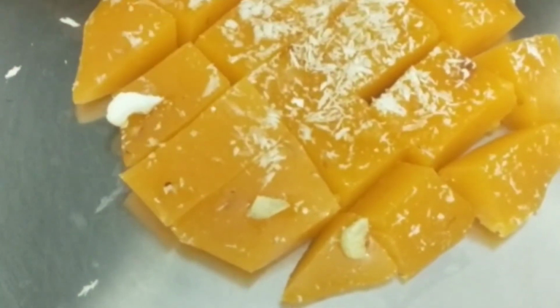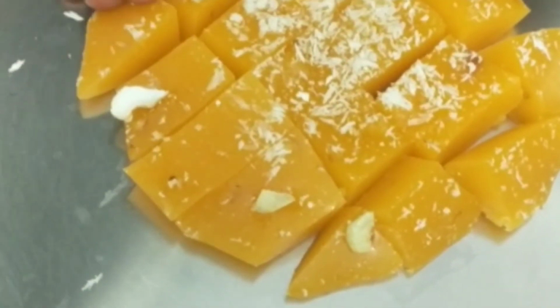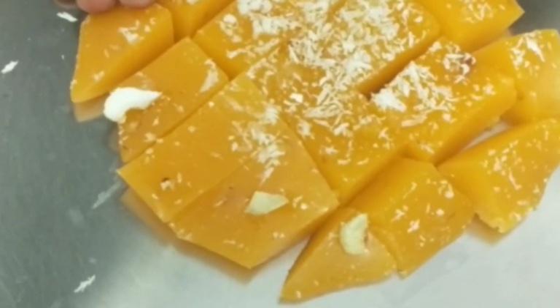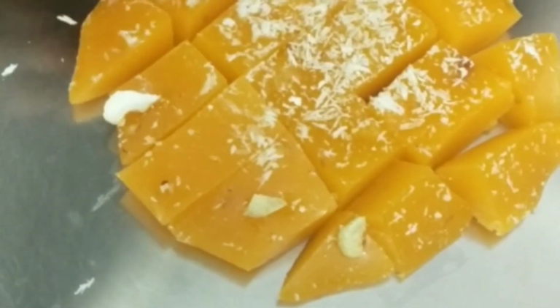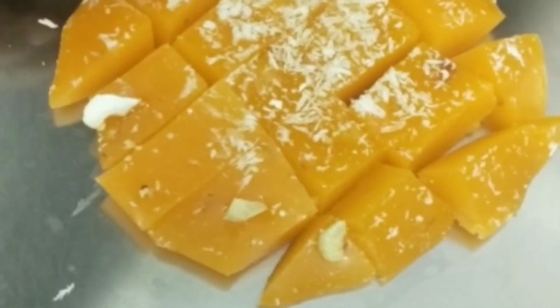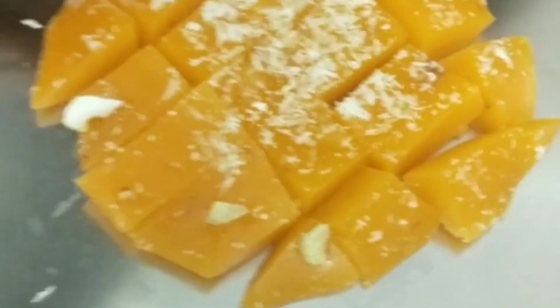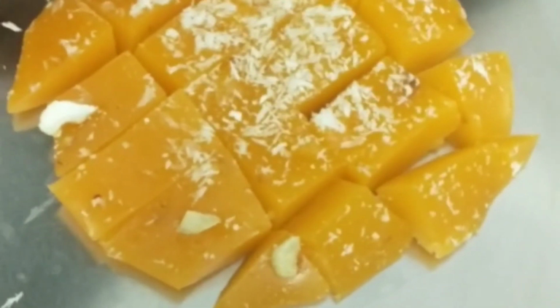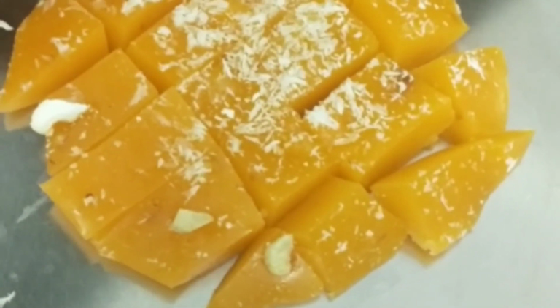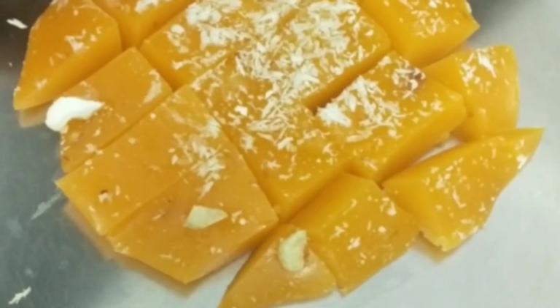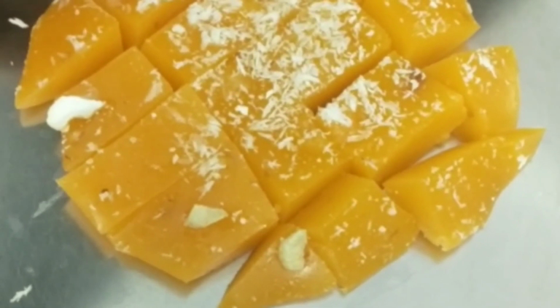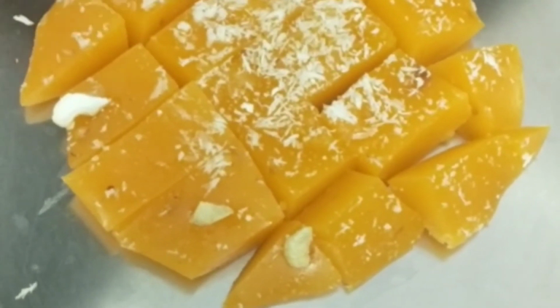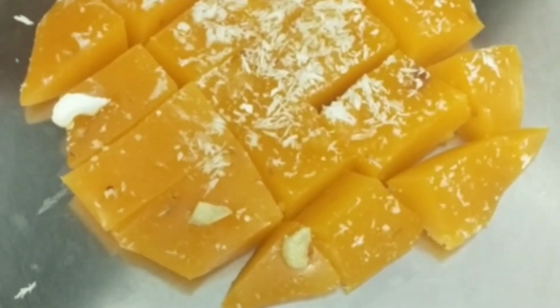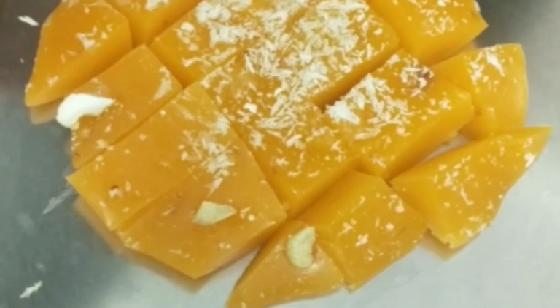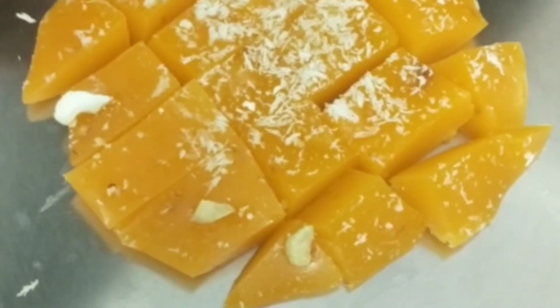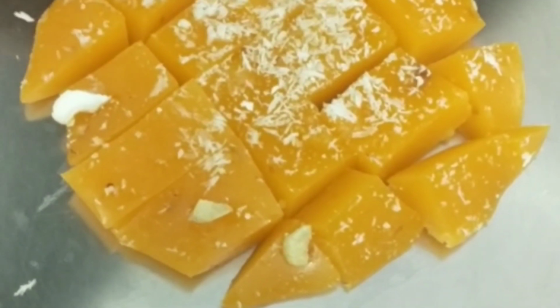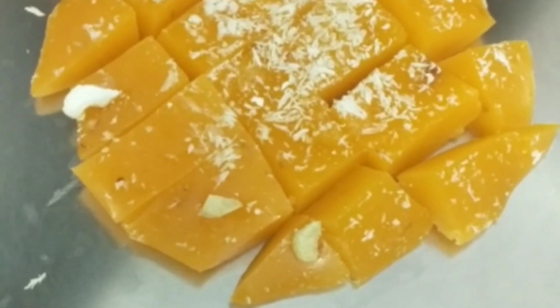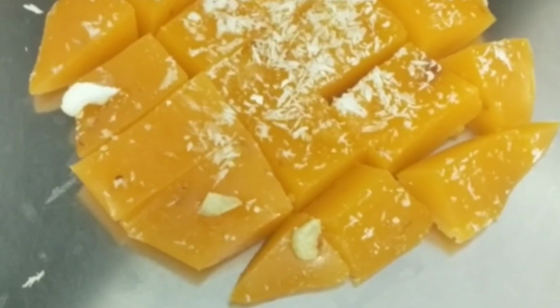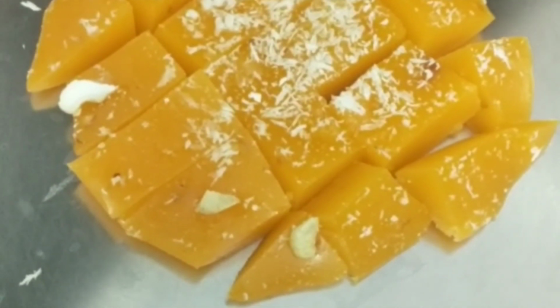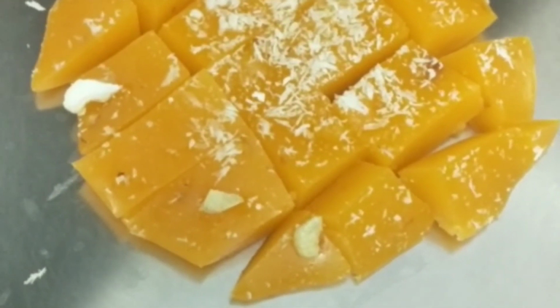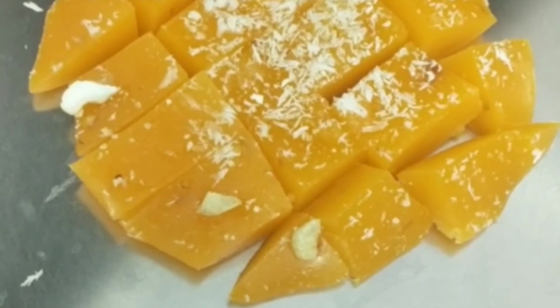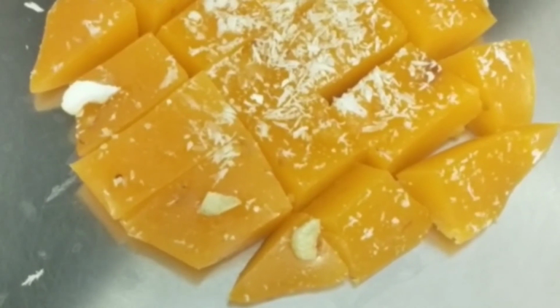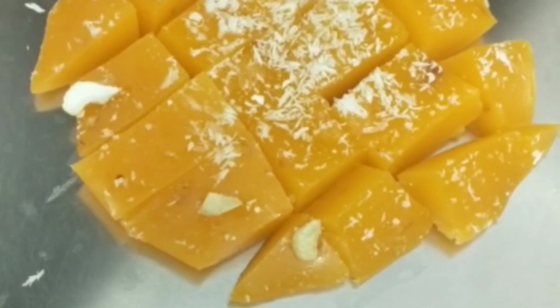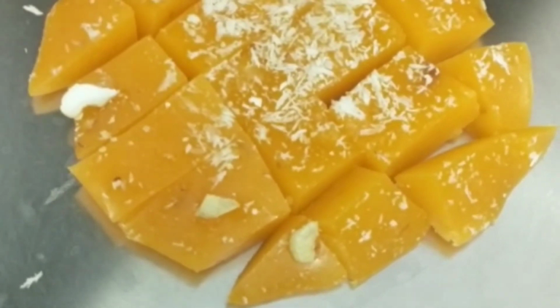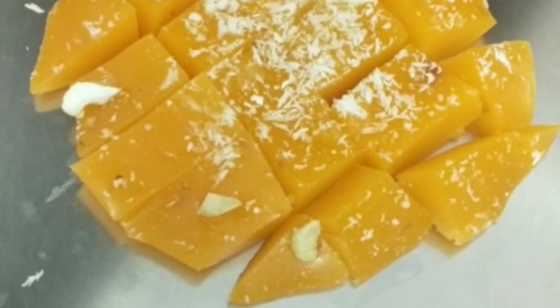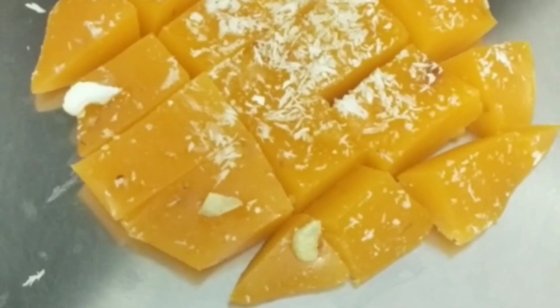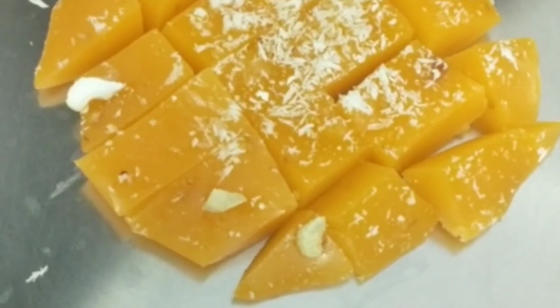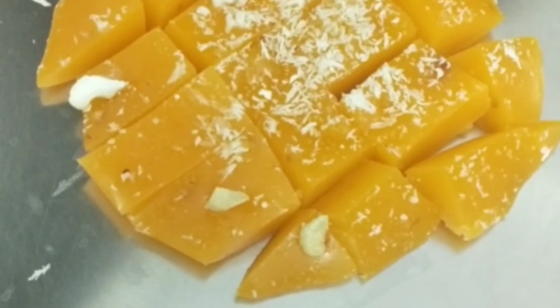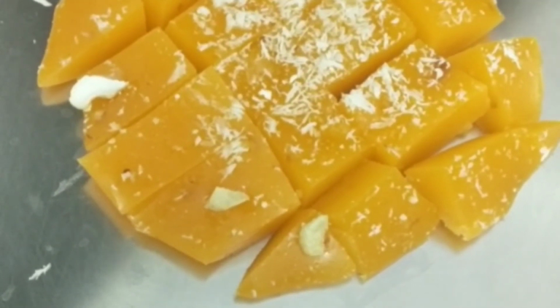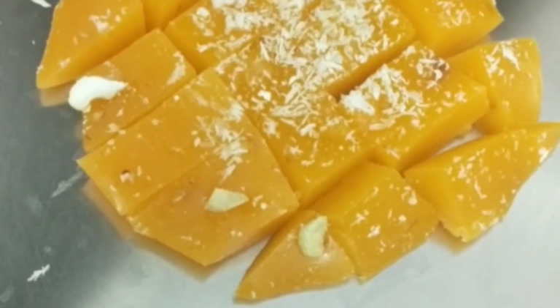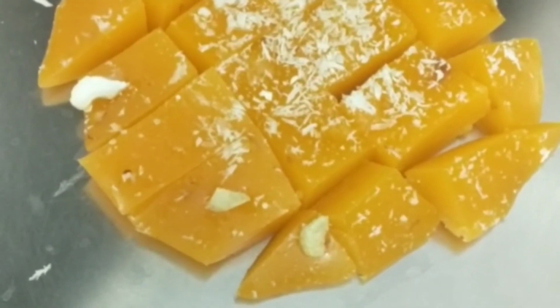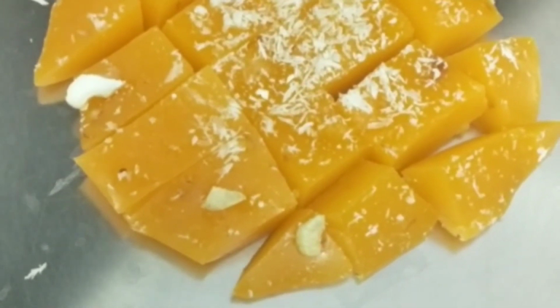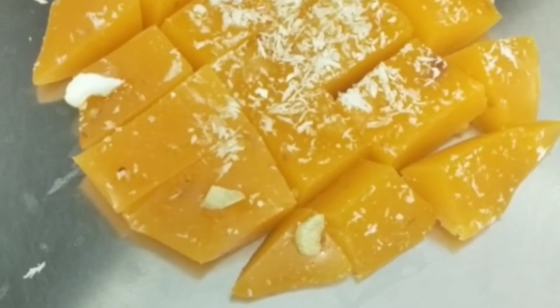This is very simple to prepare — Bombay halwa with a lot of ingredients. Definitely try this recipe. Thank you so much for watching.